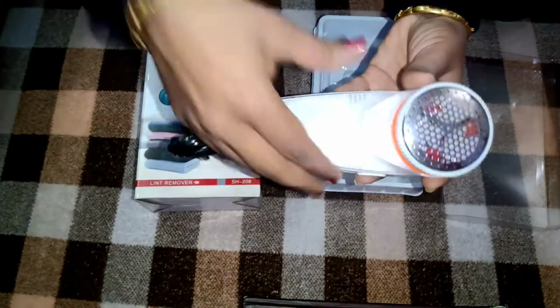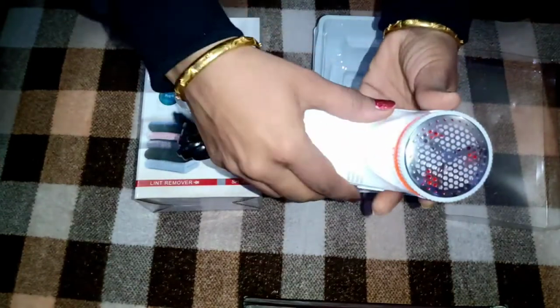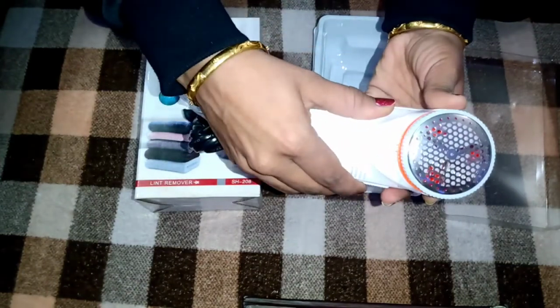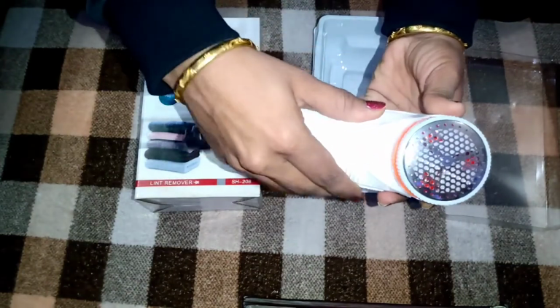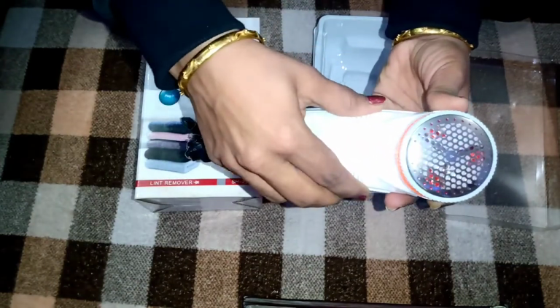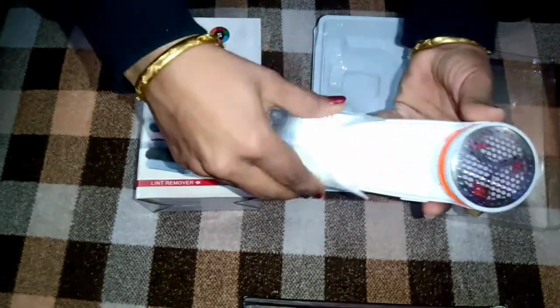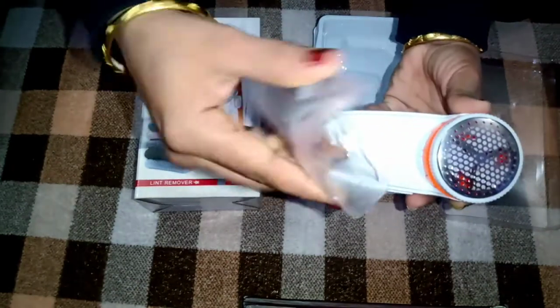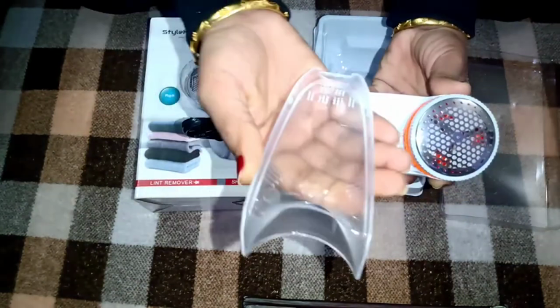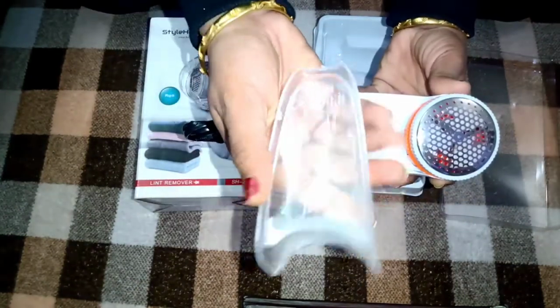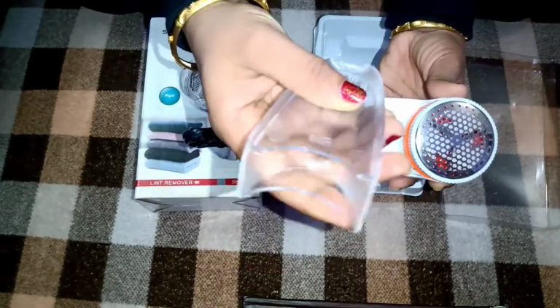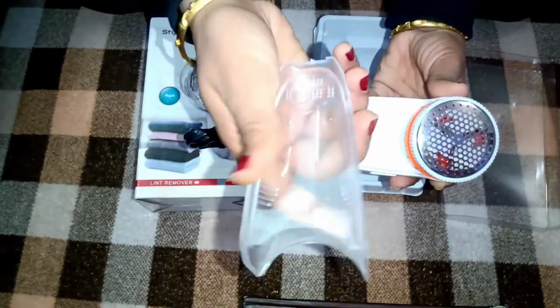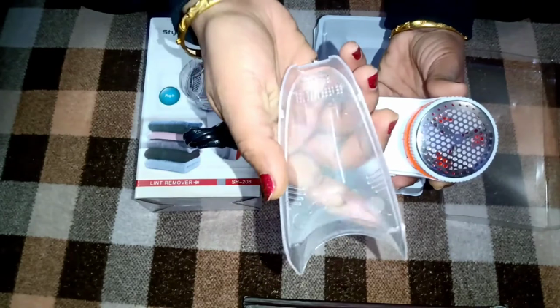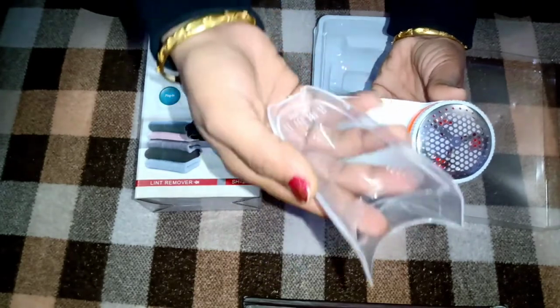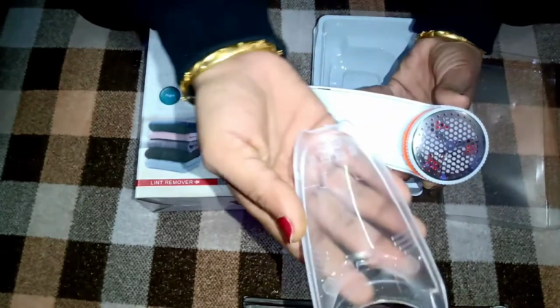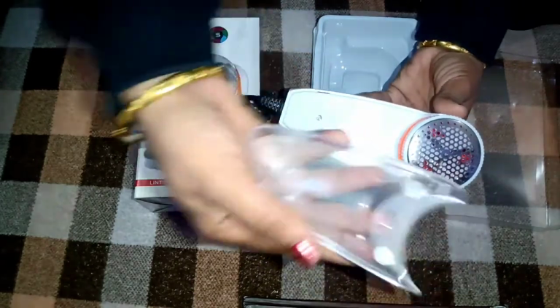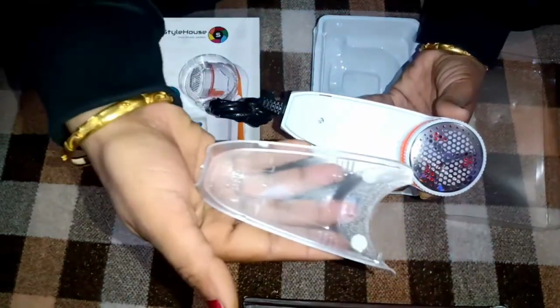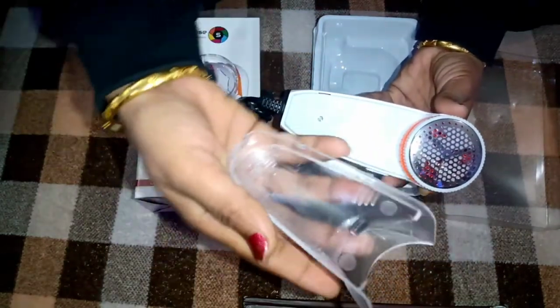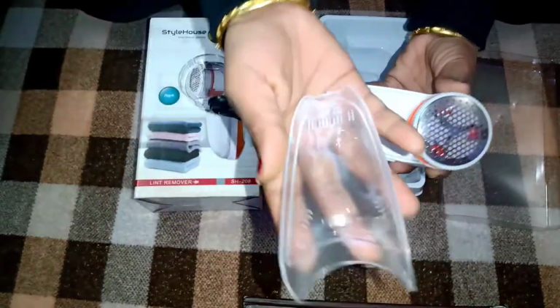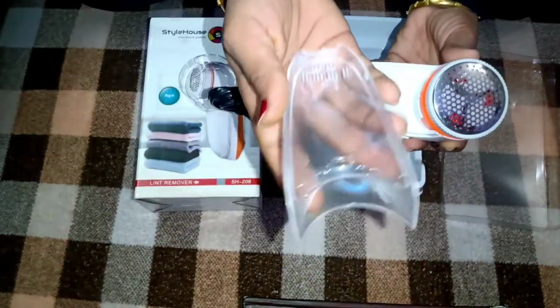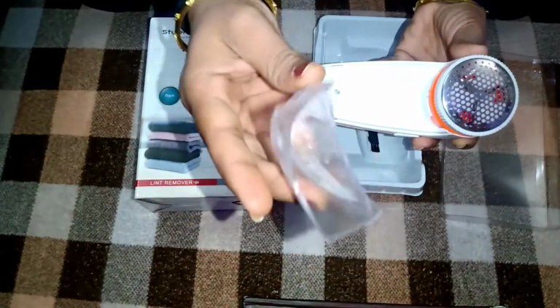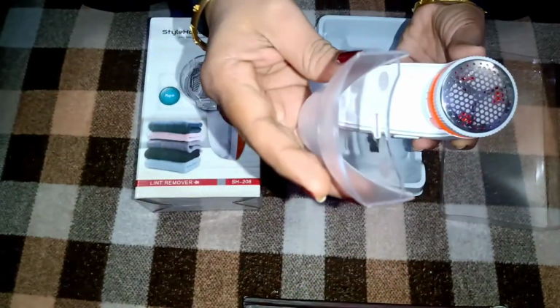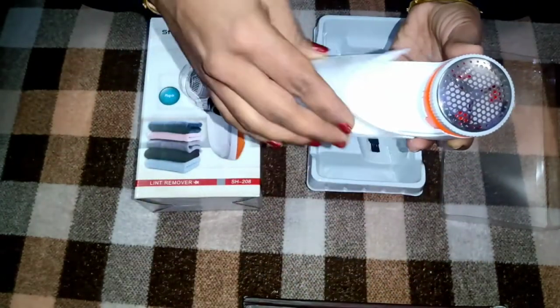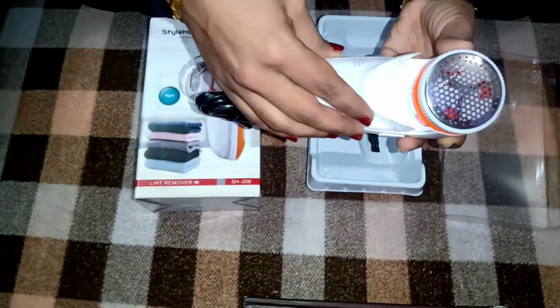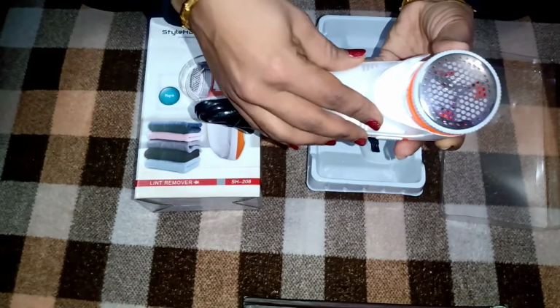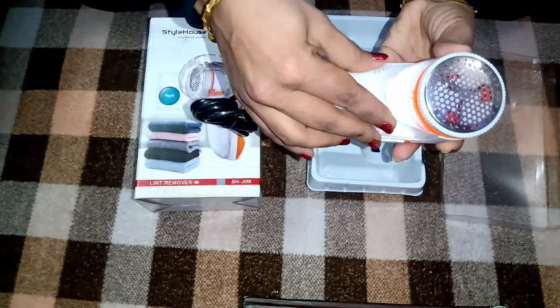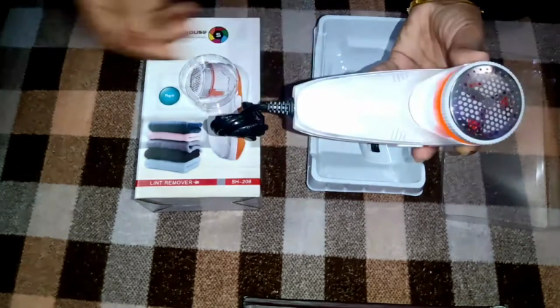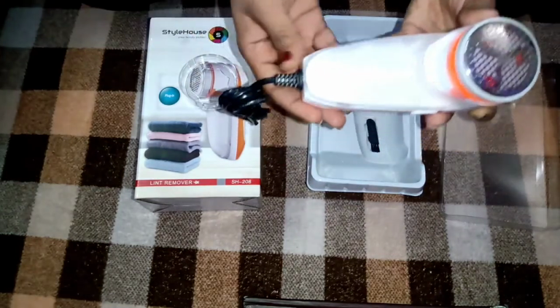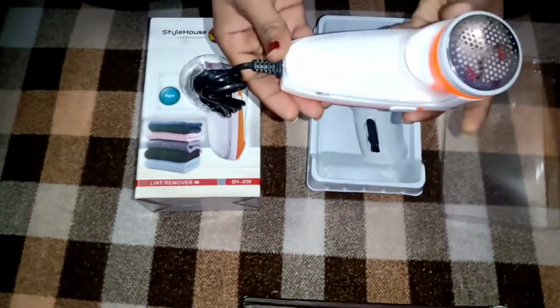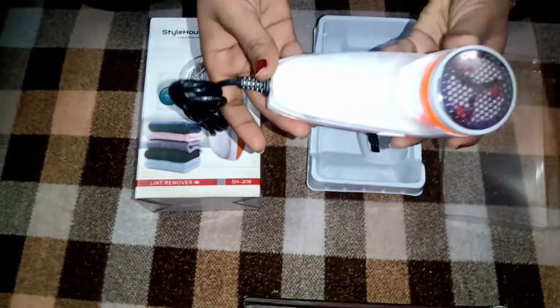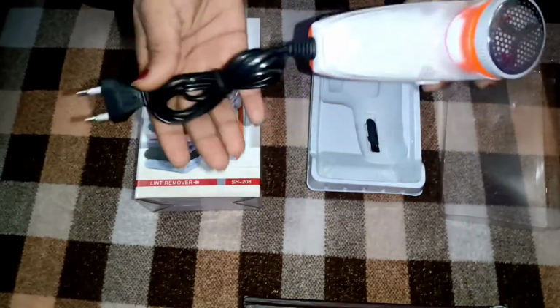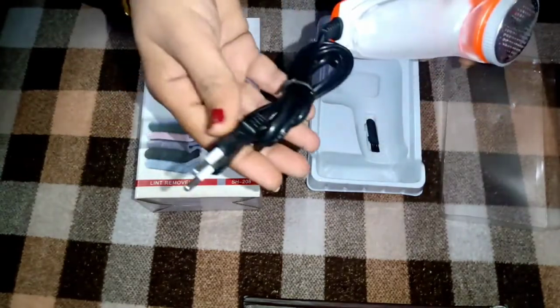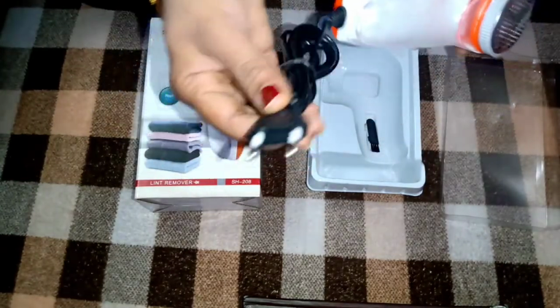So the next part is yeh hai removable collection container jis mein saari lint jo remove hogi woh pehle is container mein aayegi, aur aap isko easily remove karke clean karke dobara se attach kar sakte ho. It's really easy.